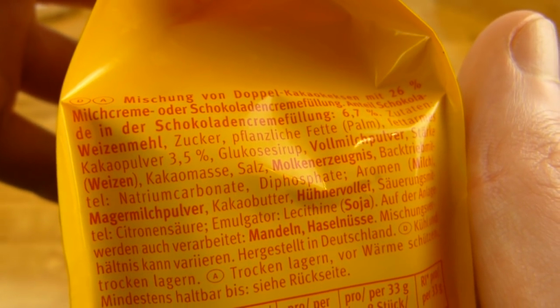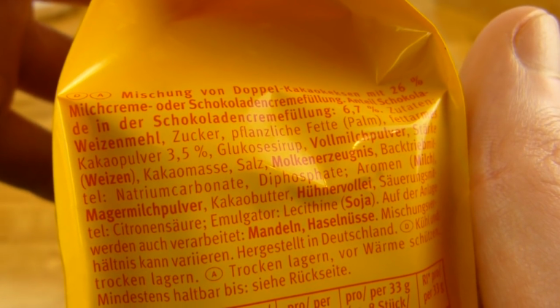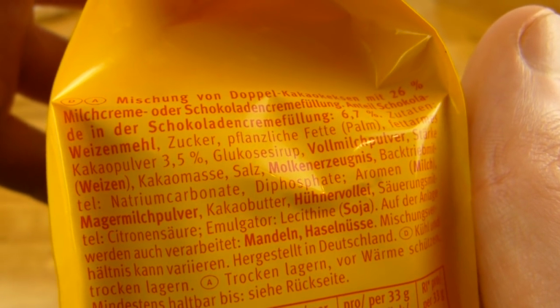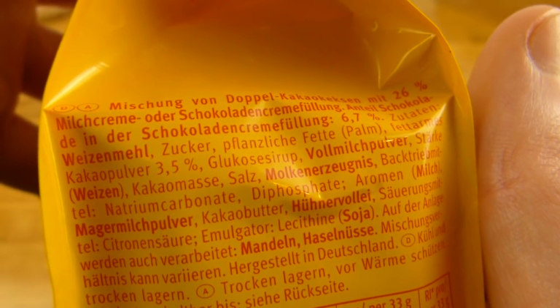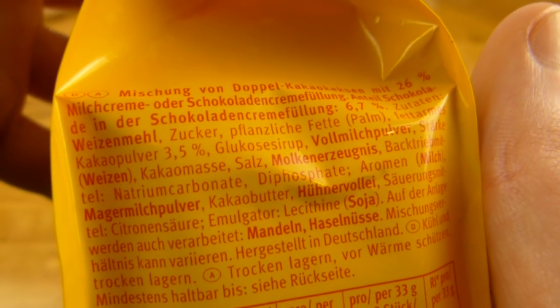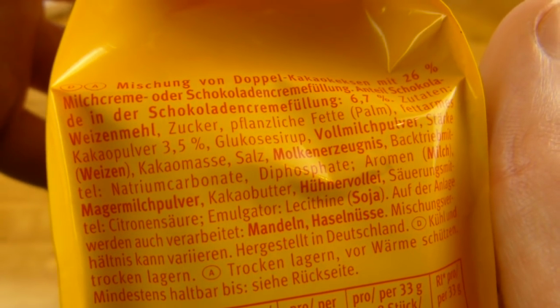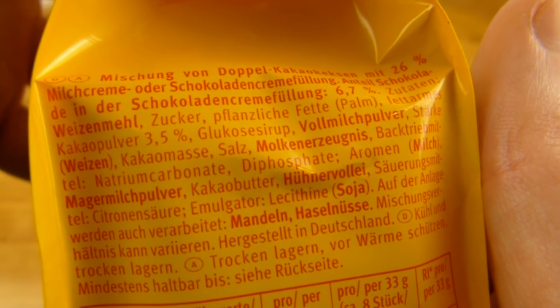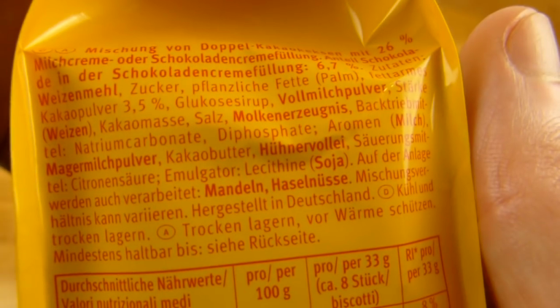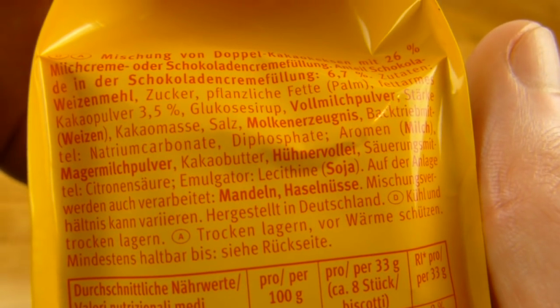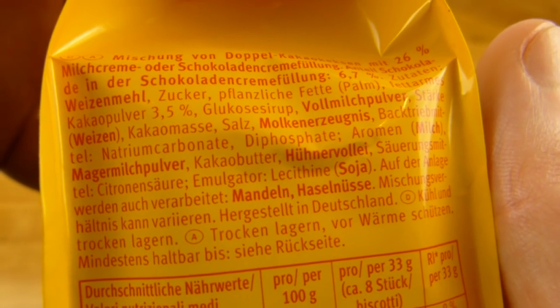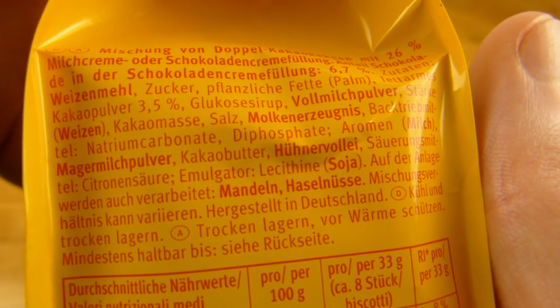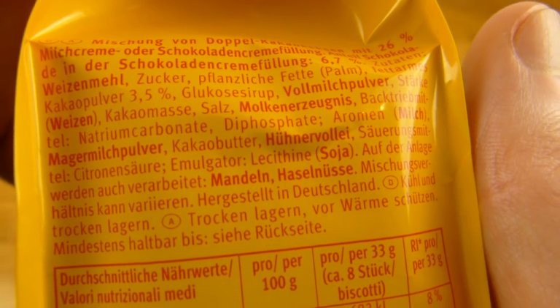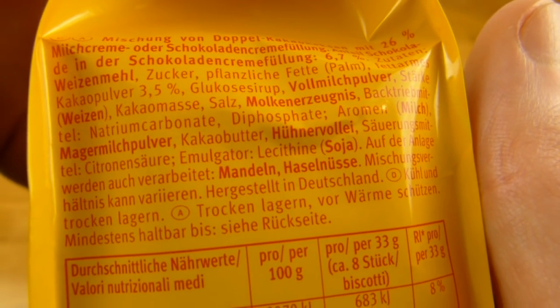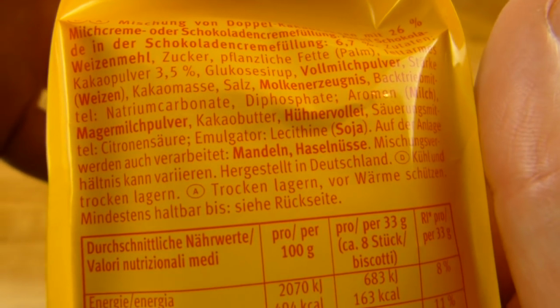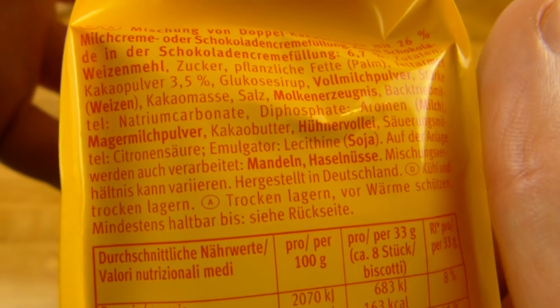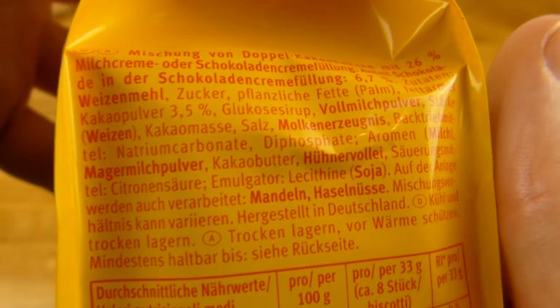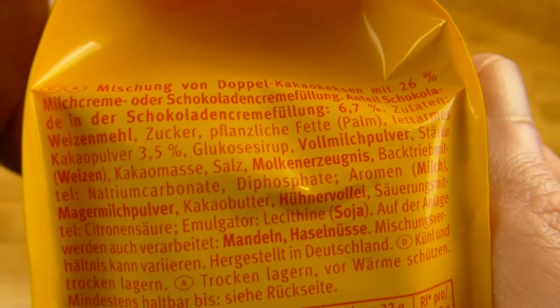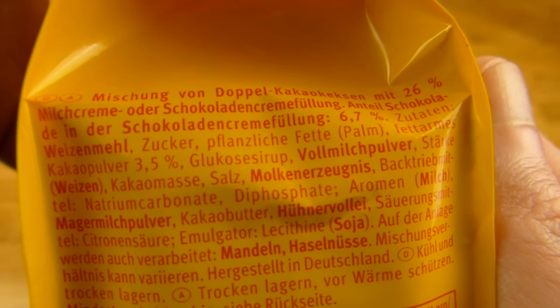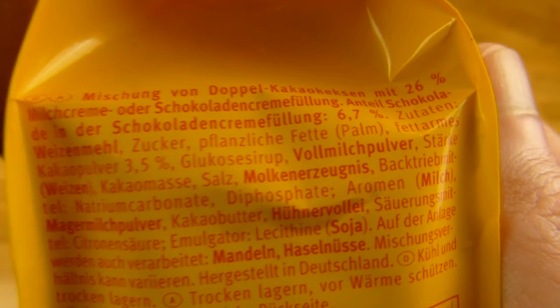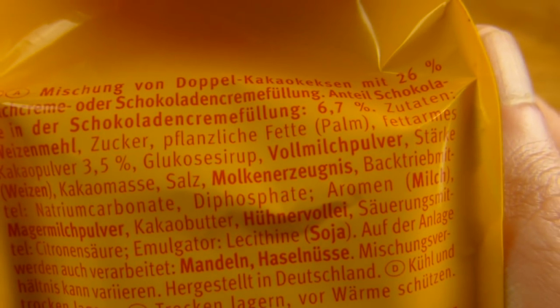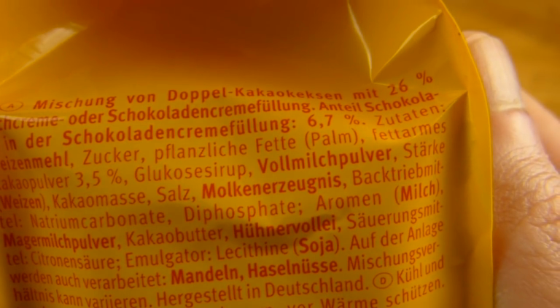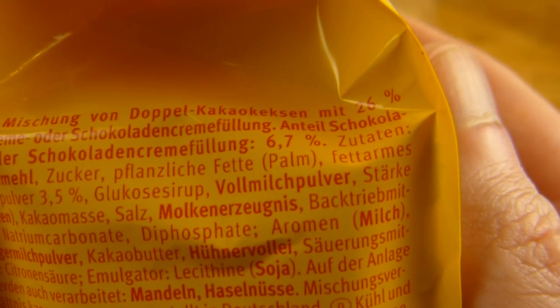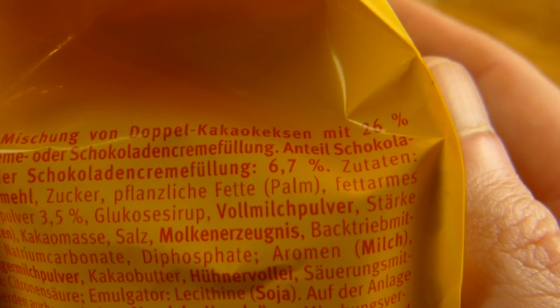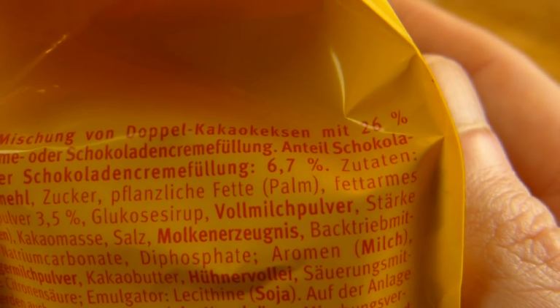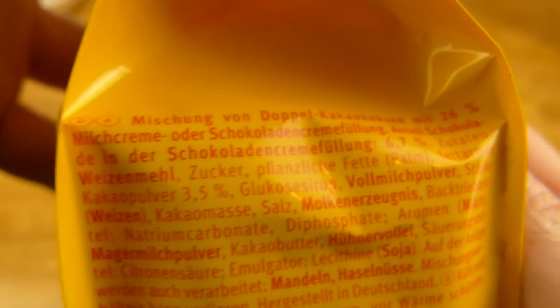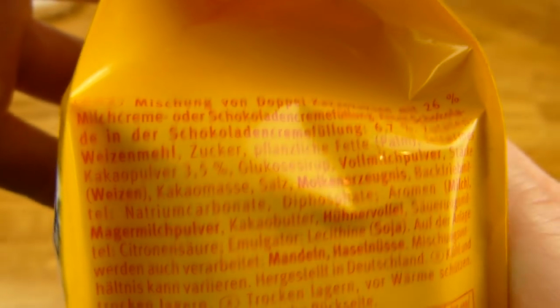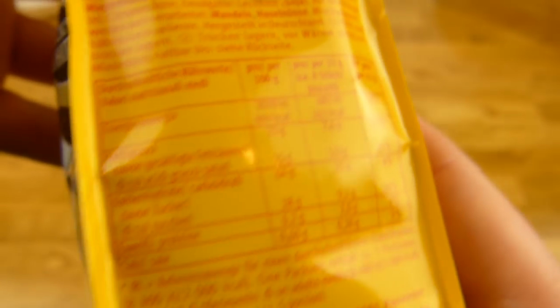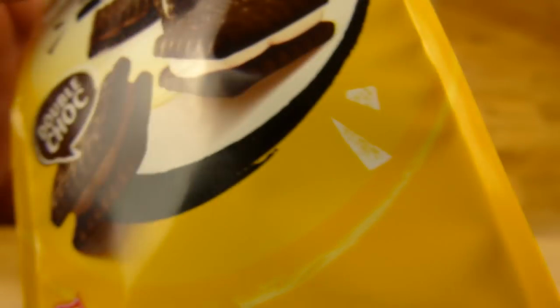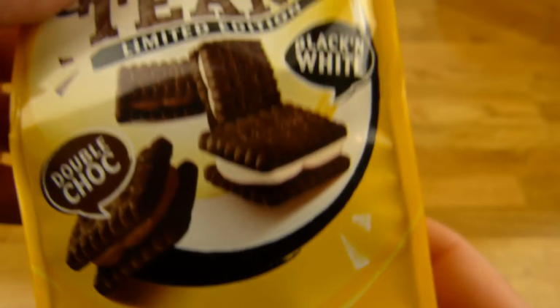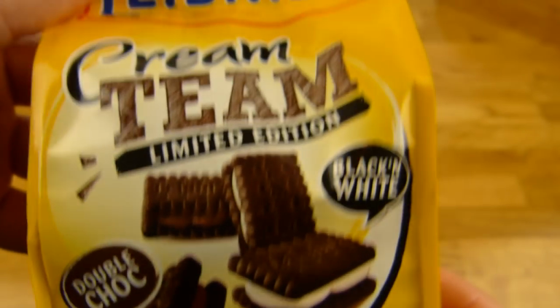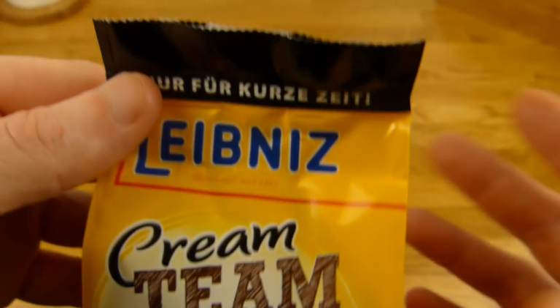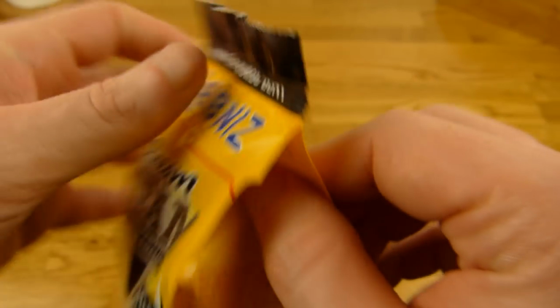Cocoa powder and so on. Fat! Low fat cocoa powder. Let's open it.